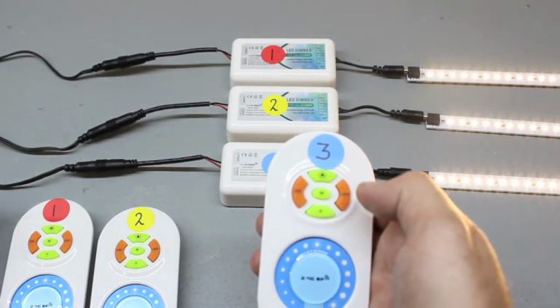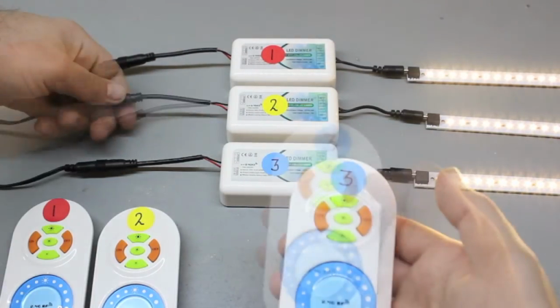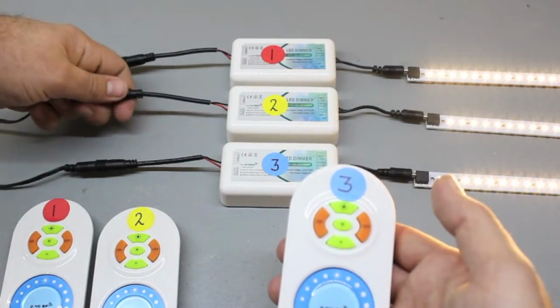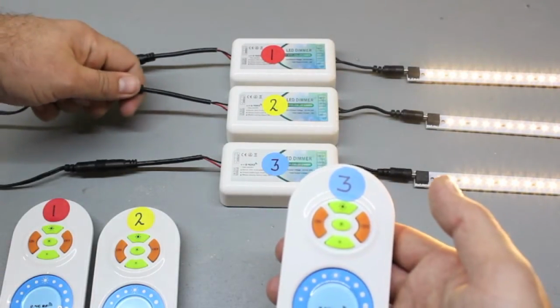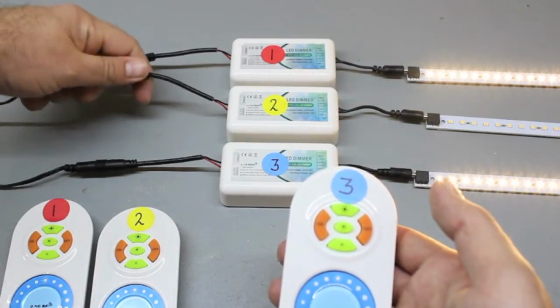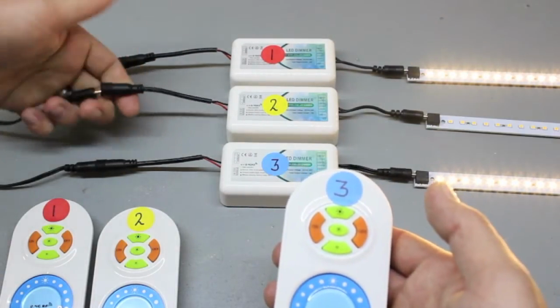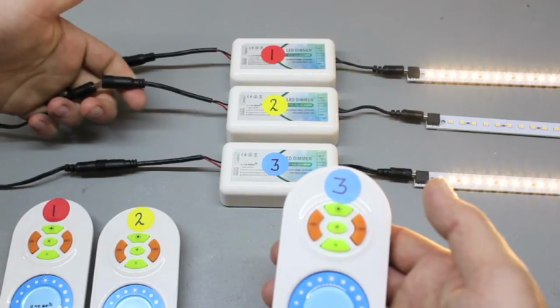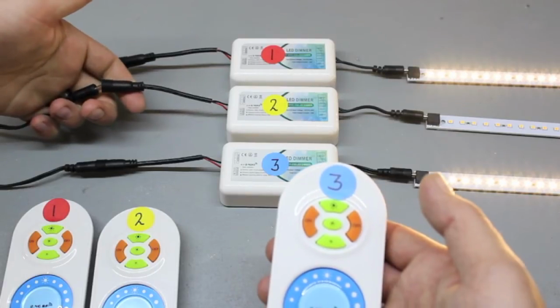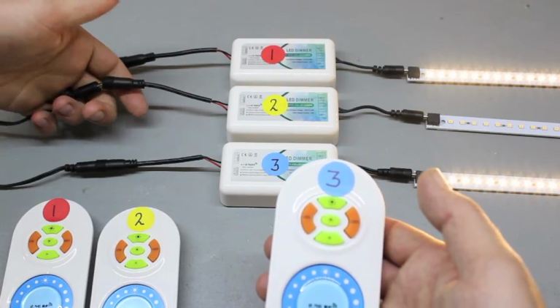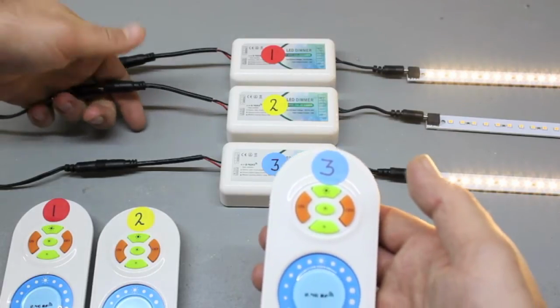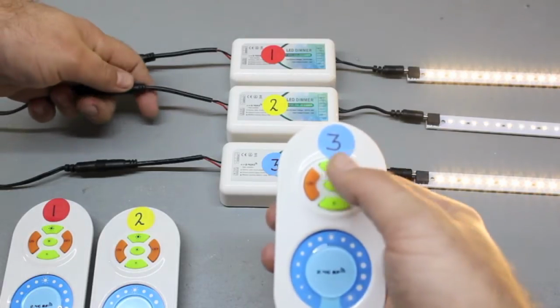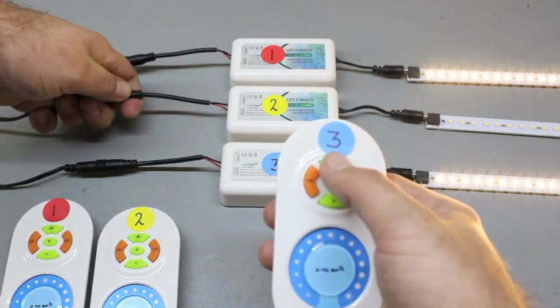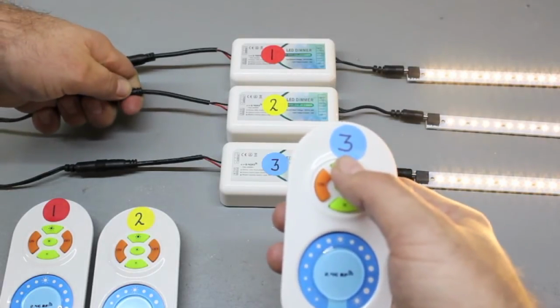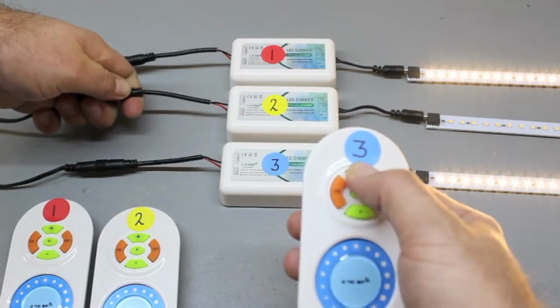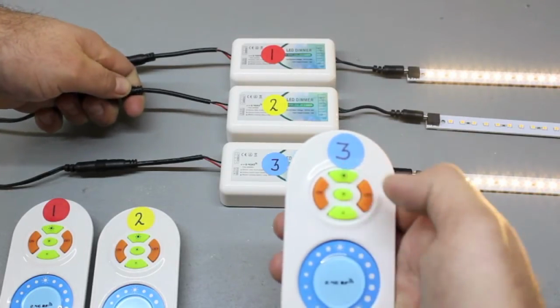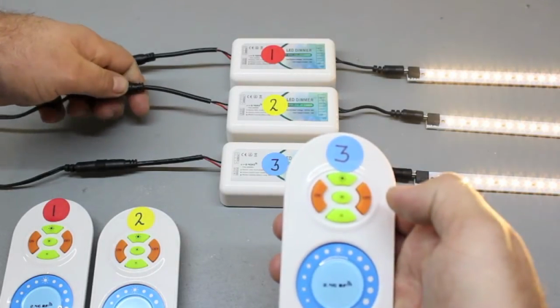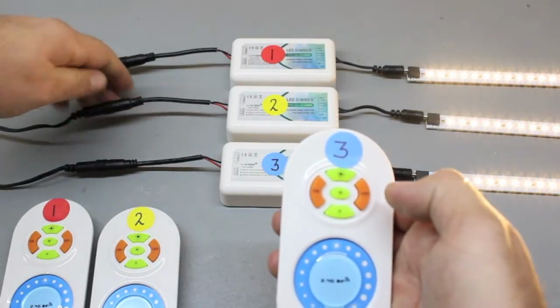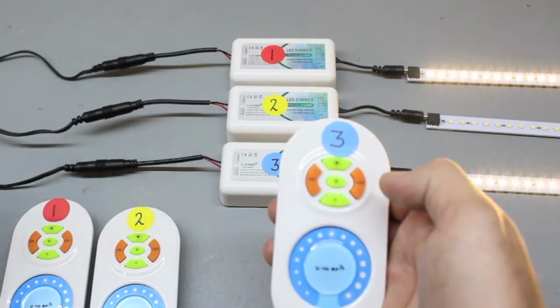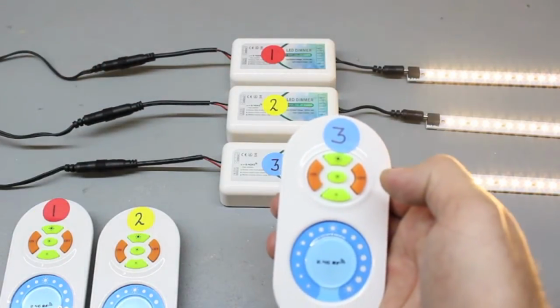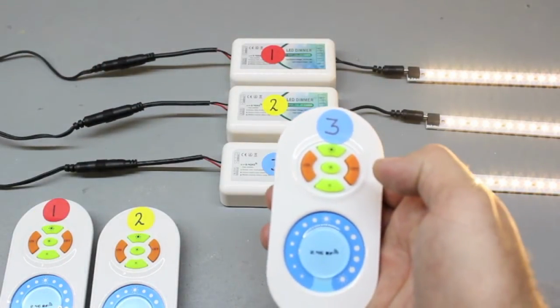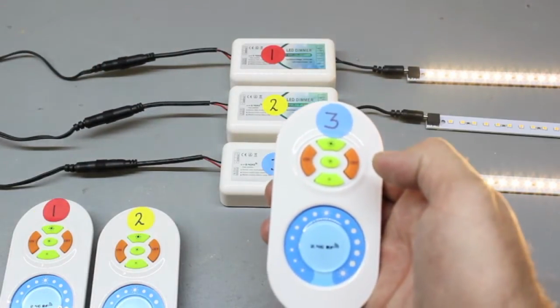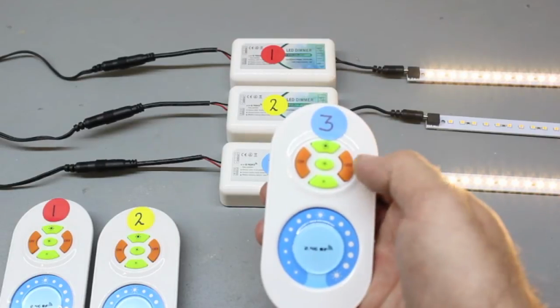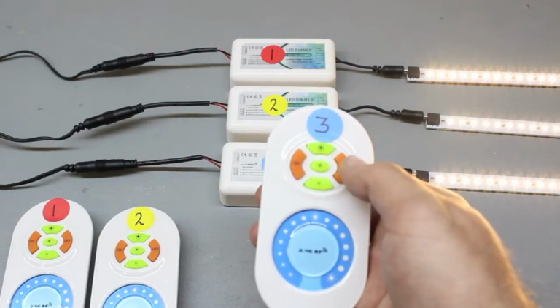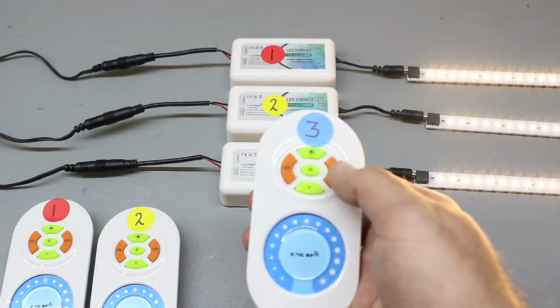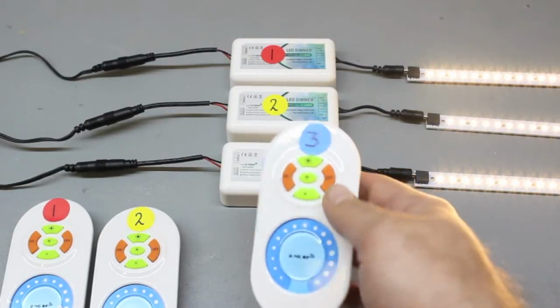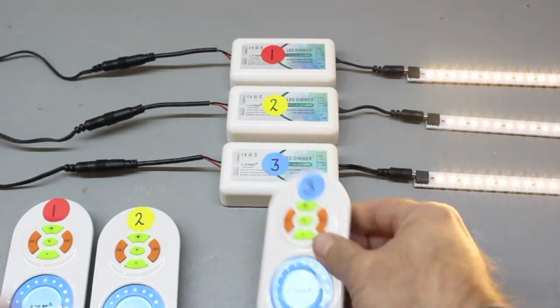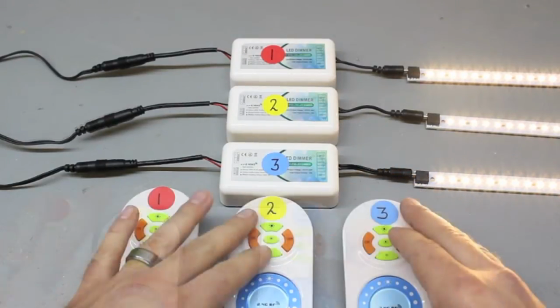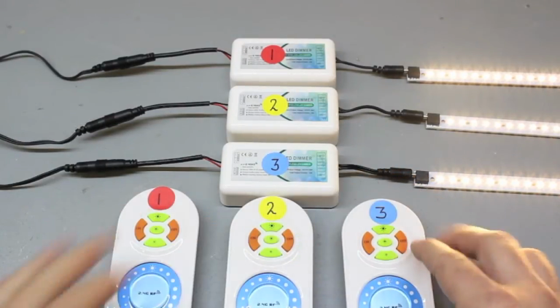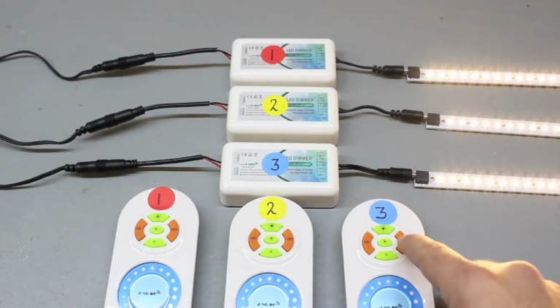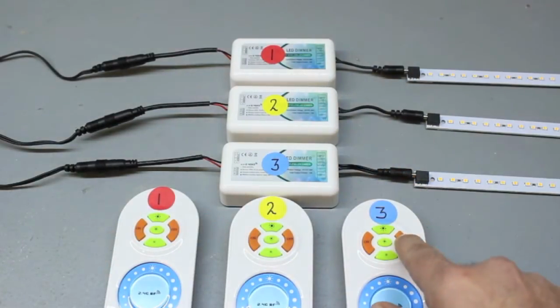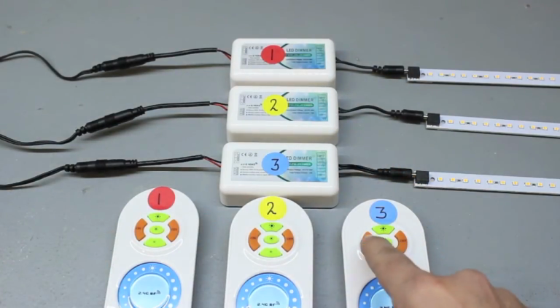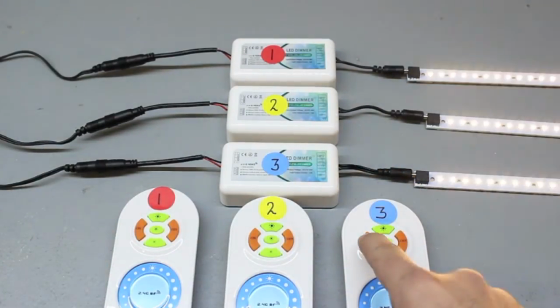Repeat the same process for controller number two. Disconnect, then reconnect power, and press the top center button of remote number three. Each remote is now programmed to all three controllers.